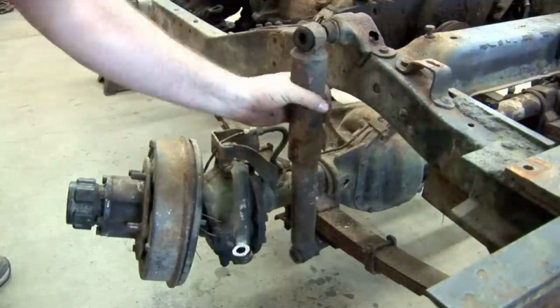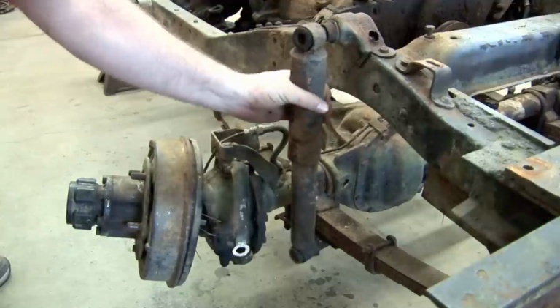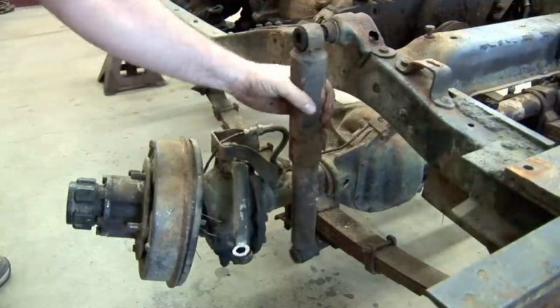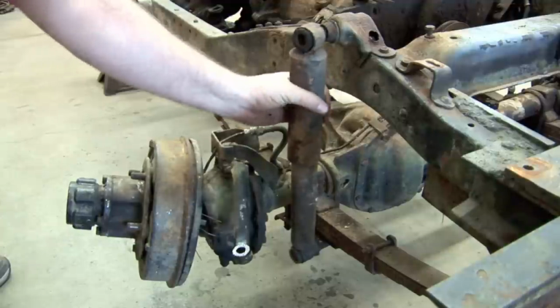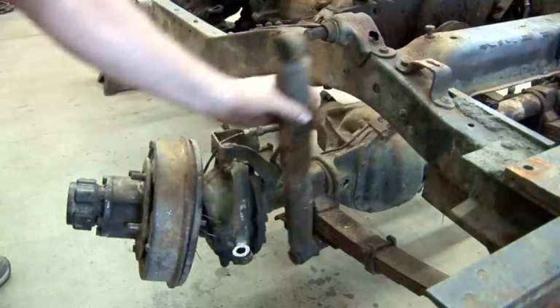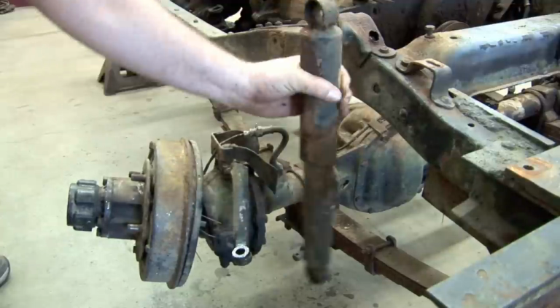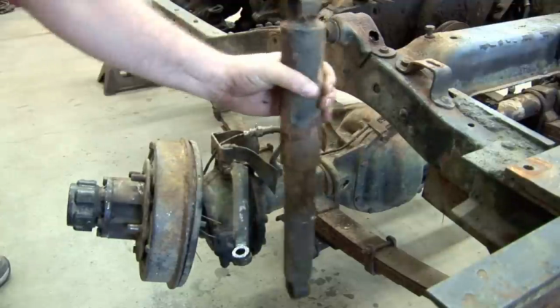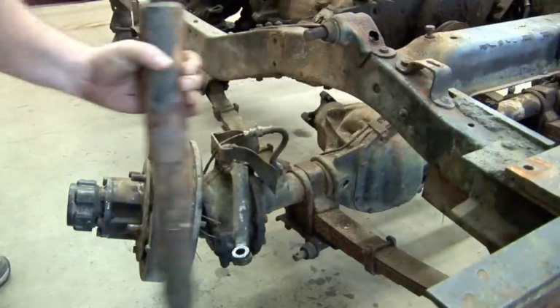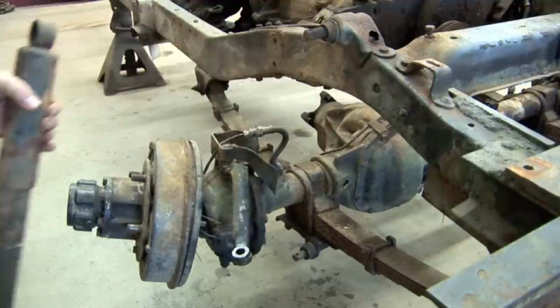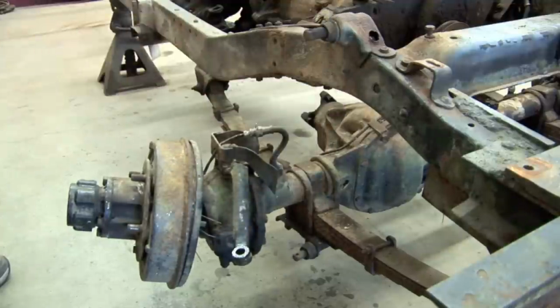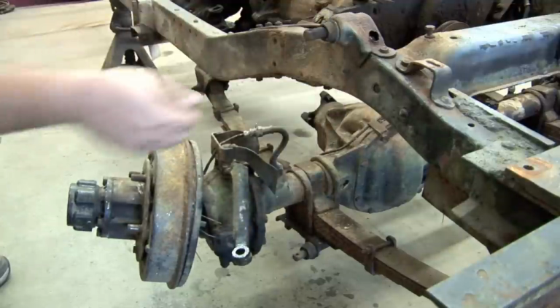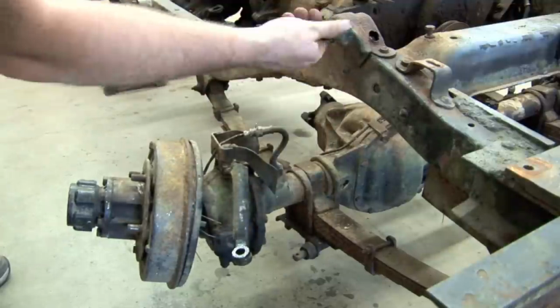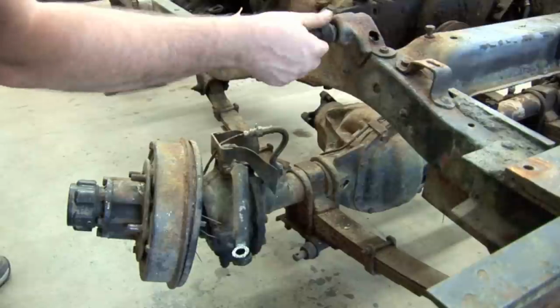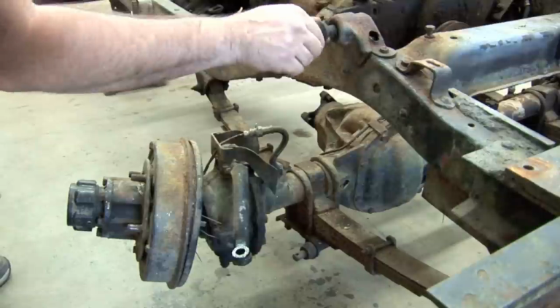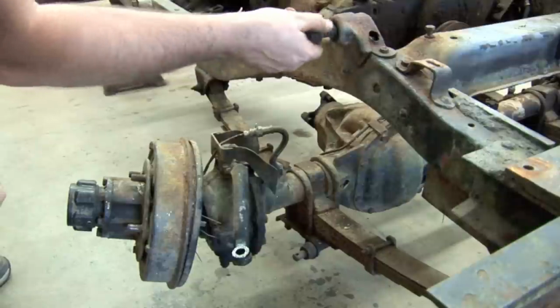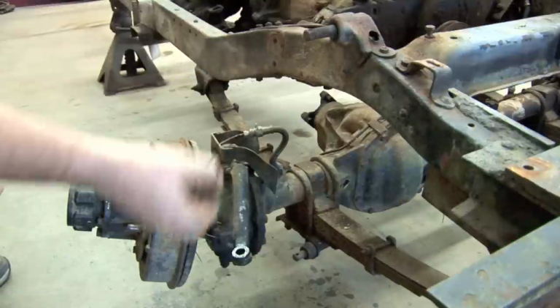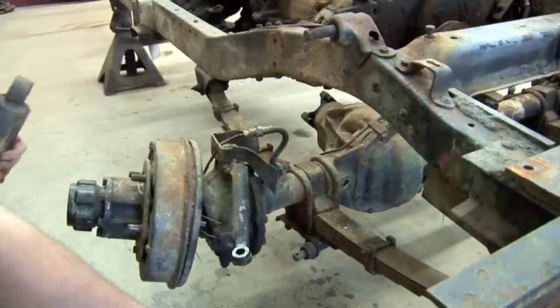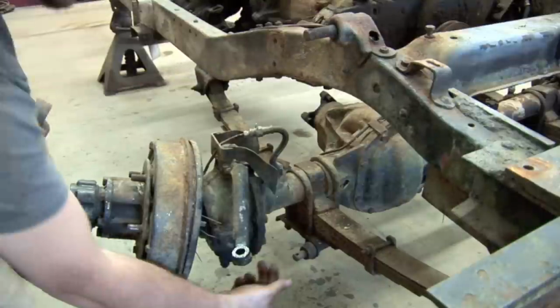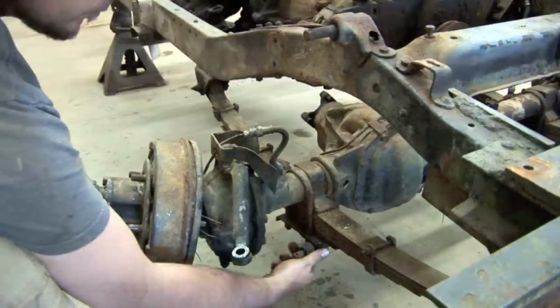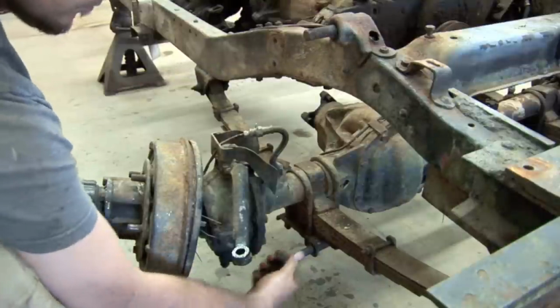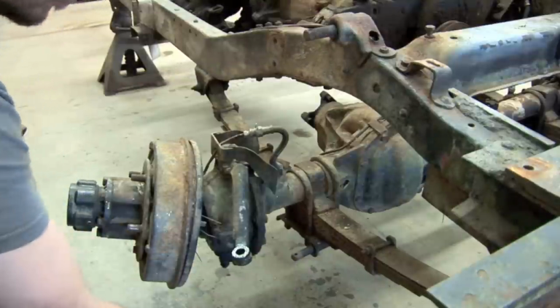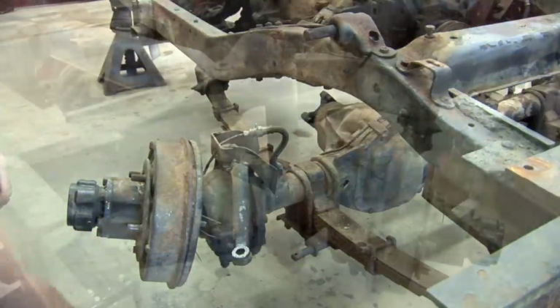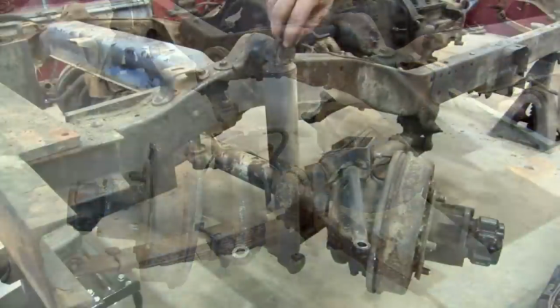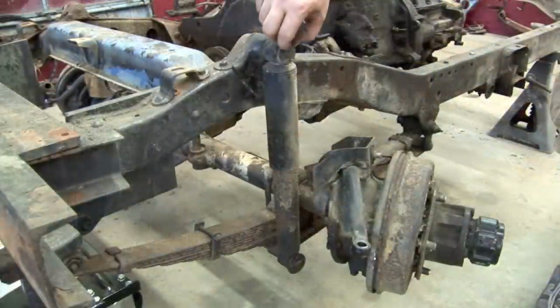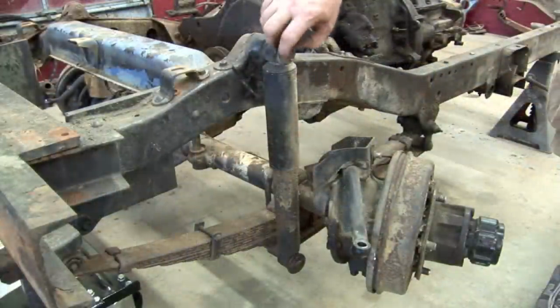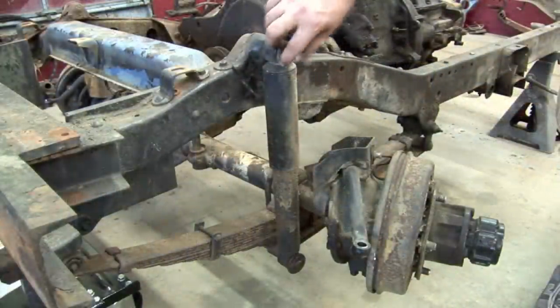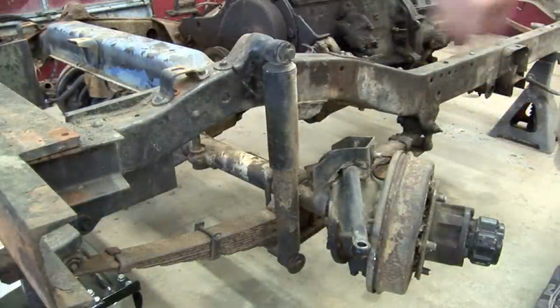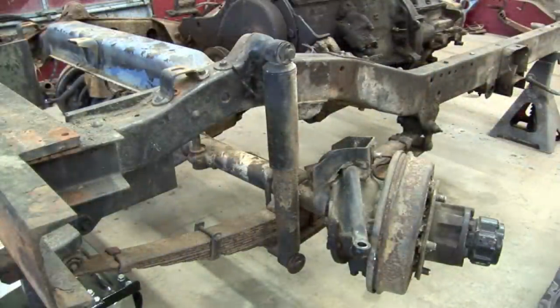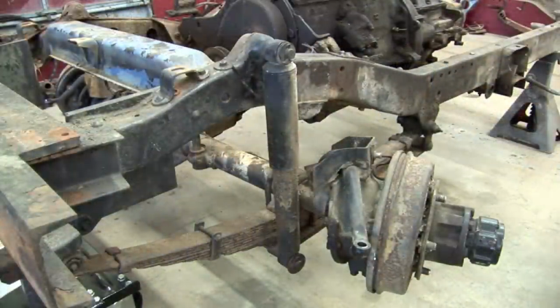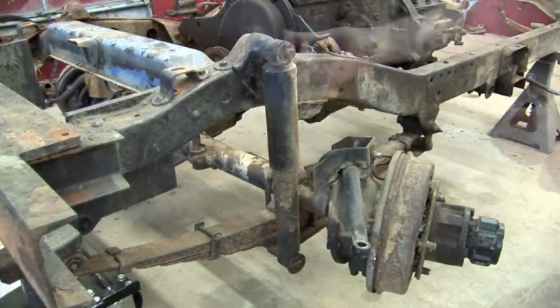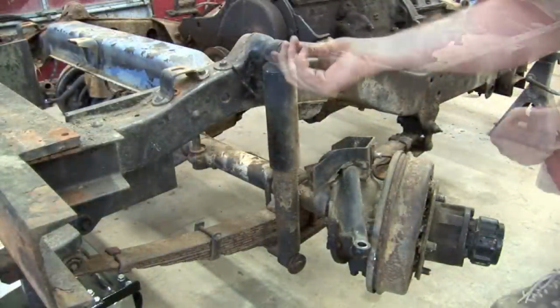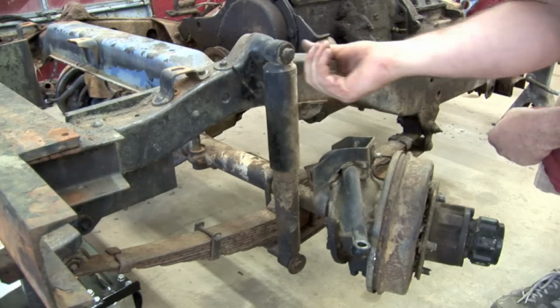Next, disconnect the shock absorber from both the shackle and mounting plate assembly. Repeat this process on the opposing side.